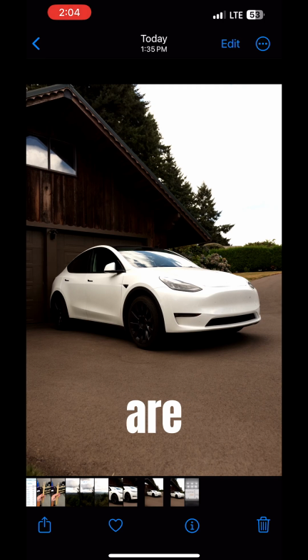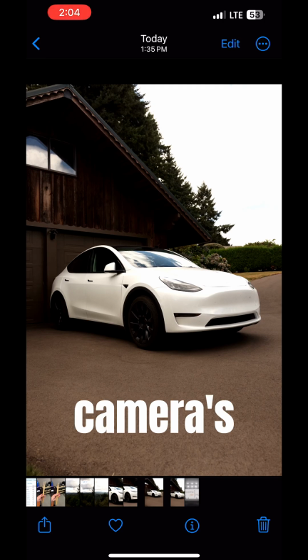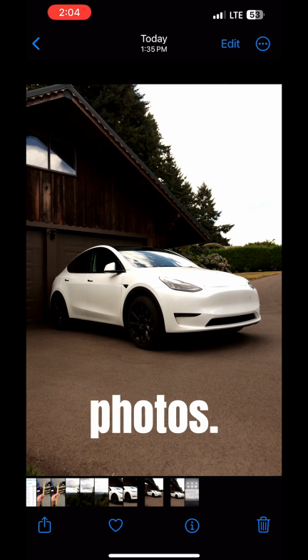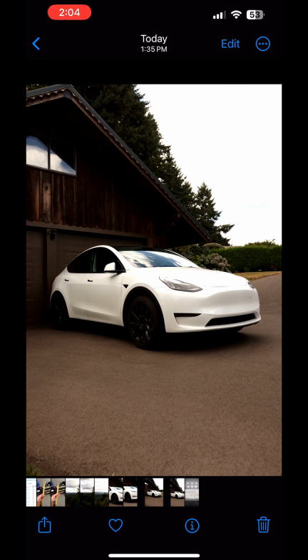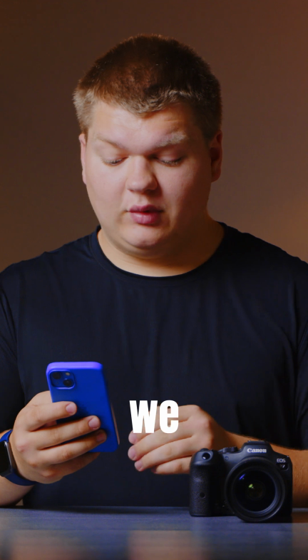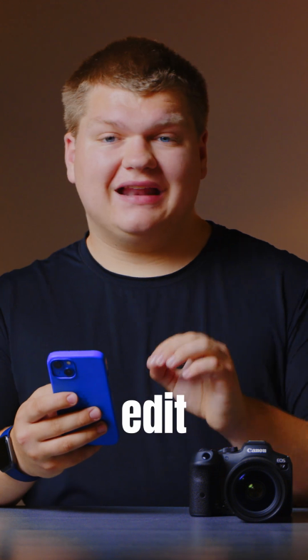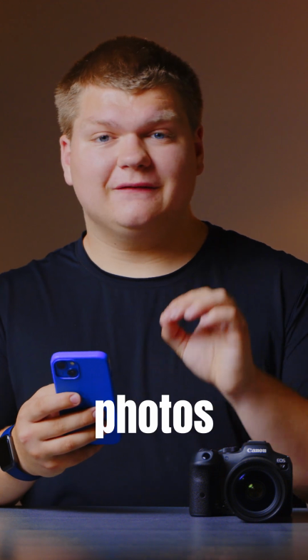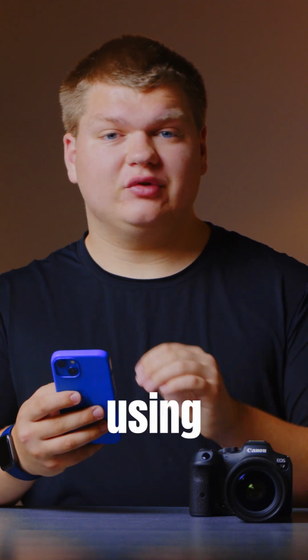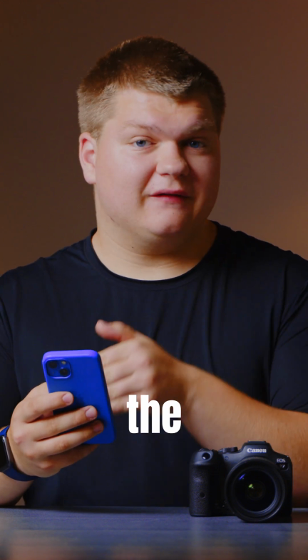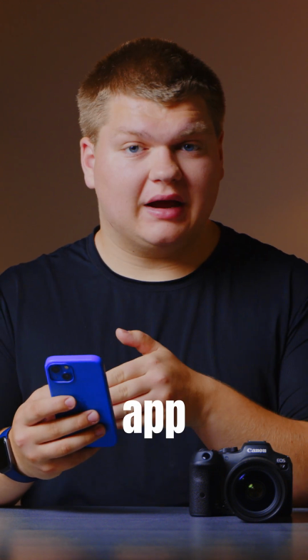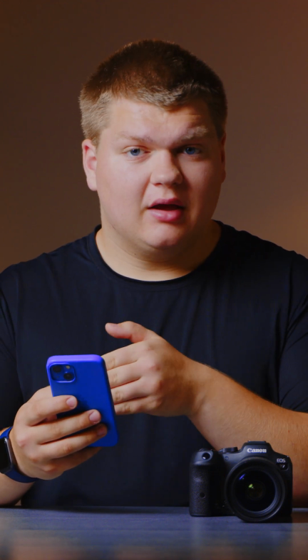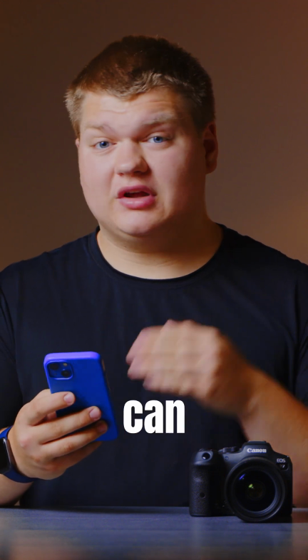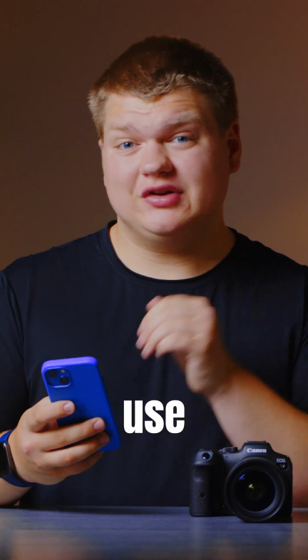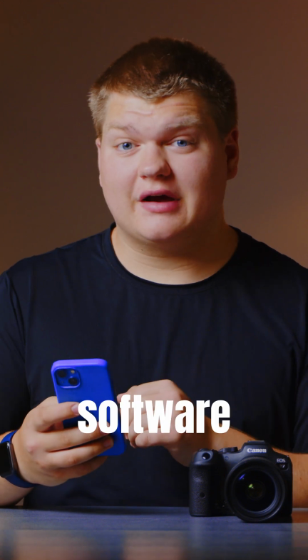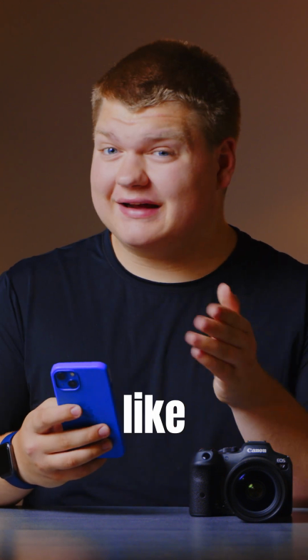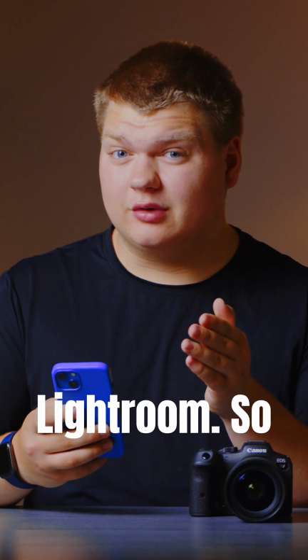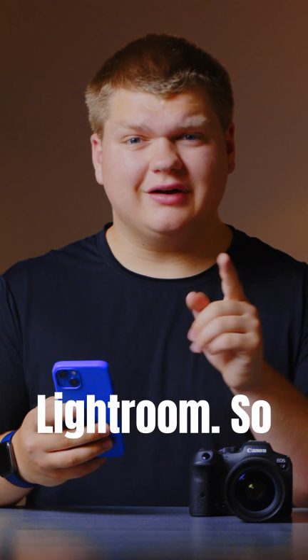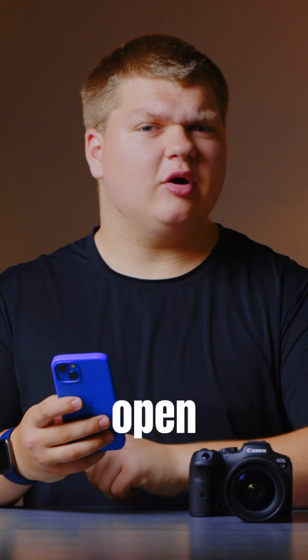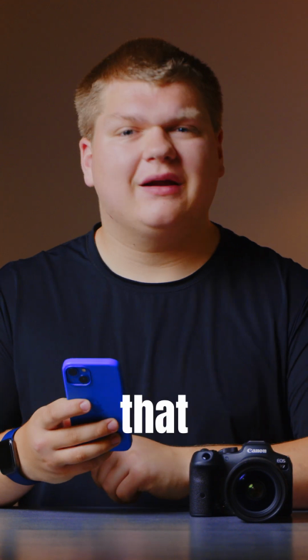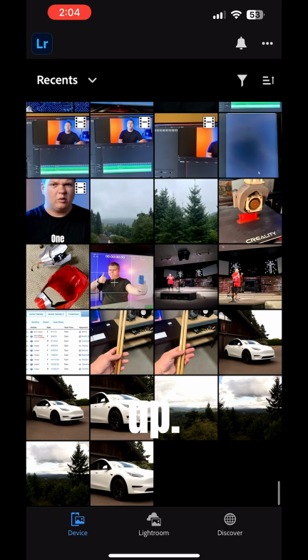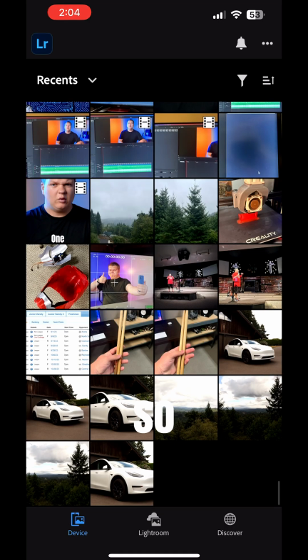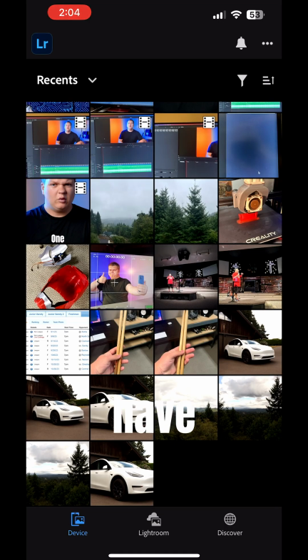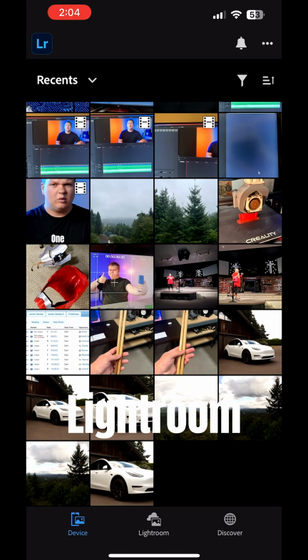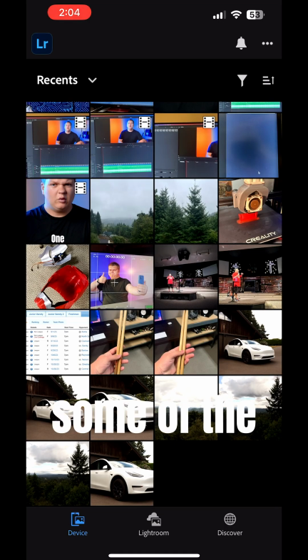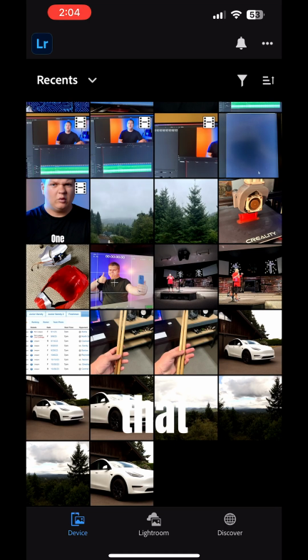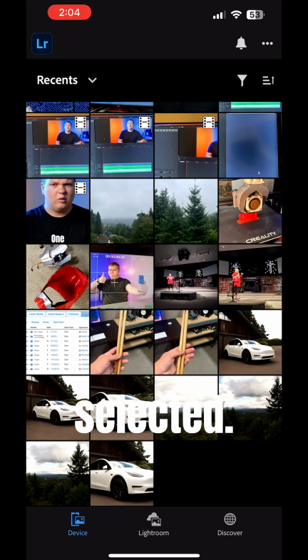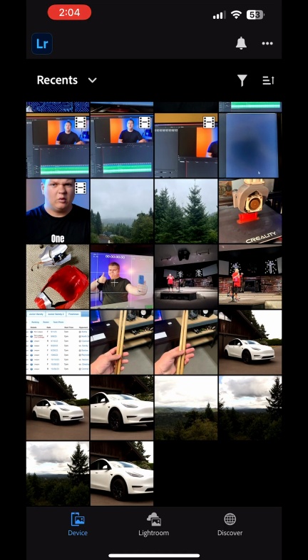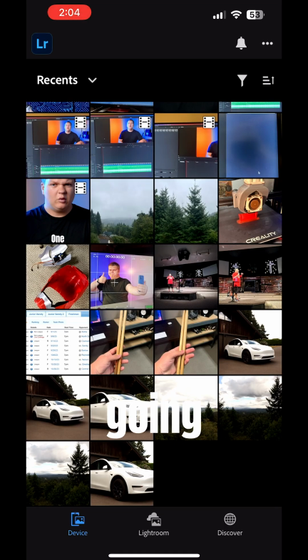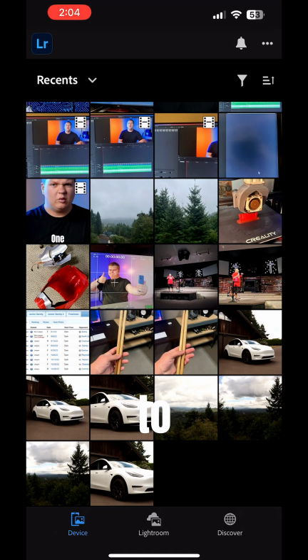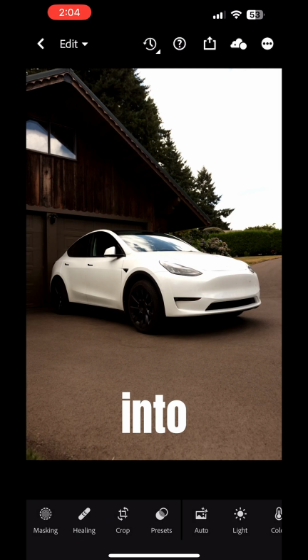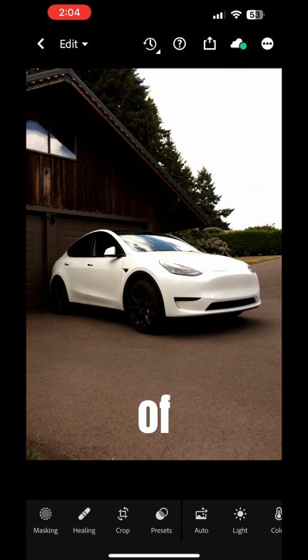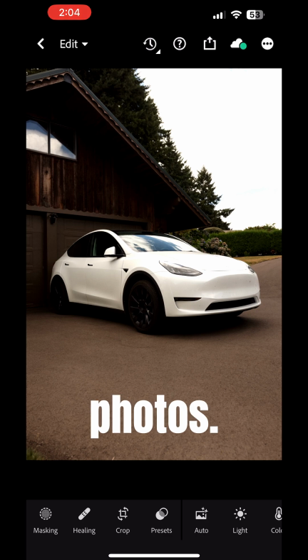There are the camera's photos. Now we can edit these photos using the Photos app, but we can also use software like Lightroom. Let me open that right up. Now we have Lightroom and some of the photos that we selected. We're just going to go into one of those photos.